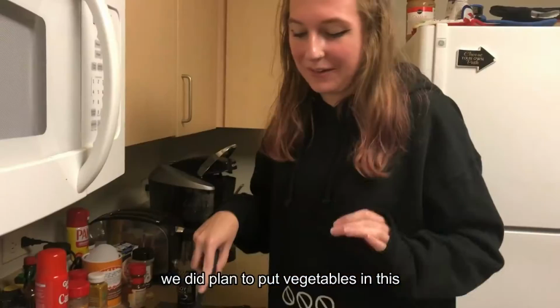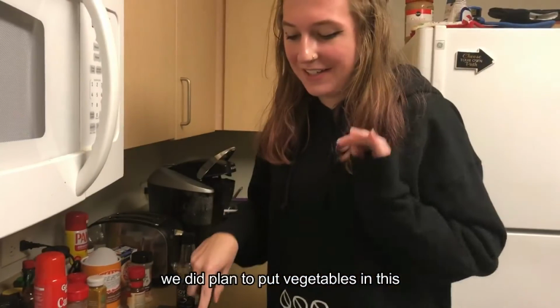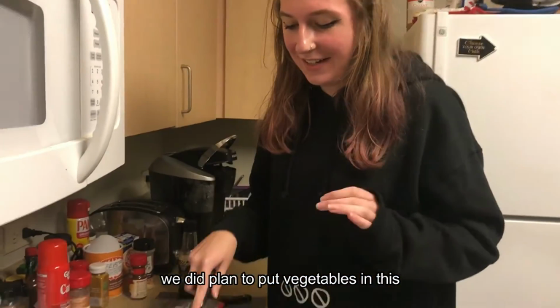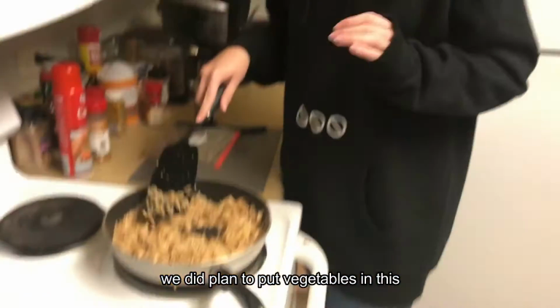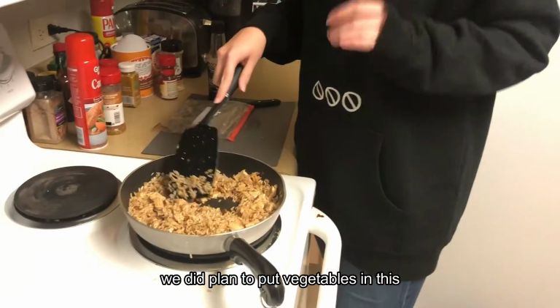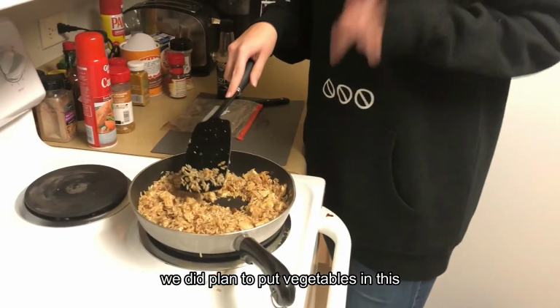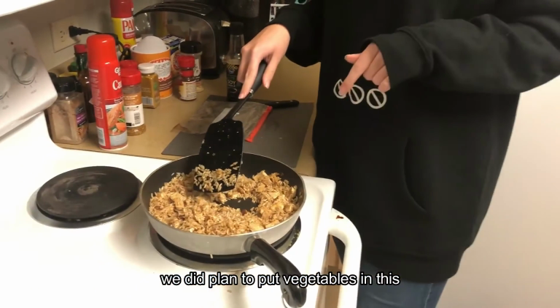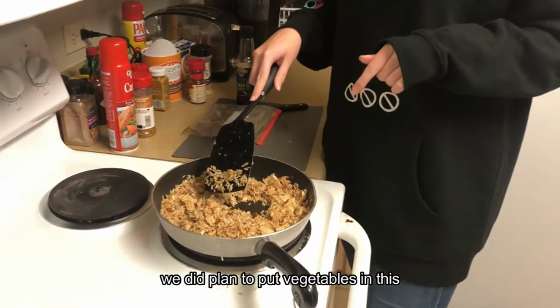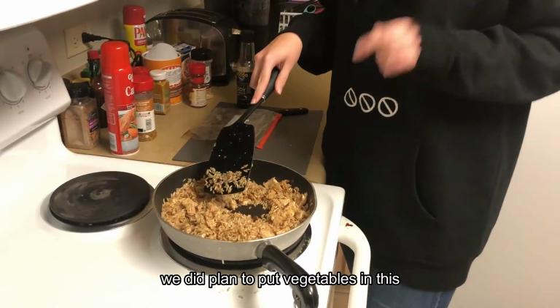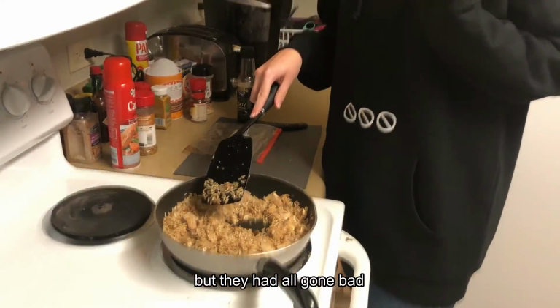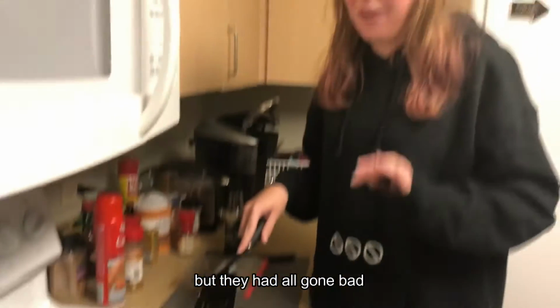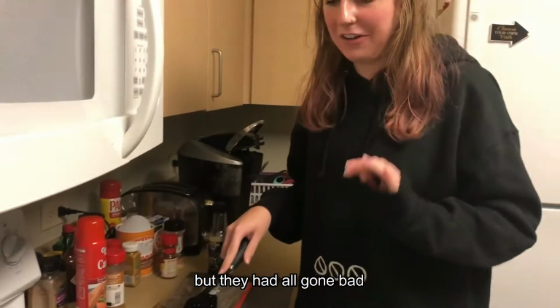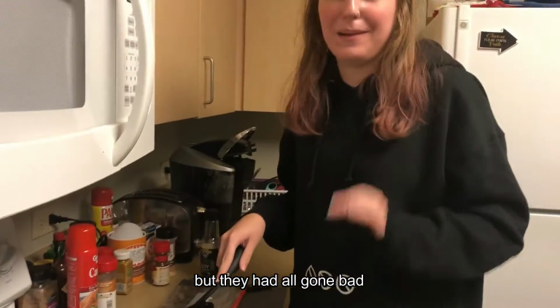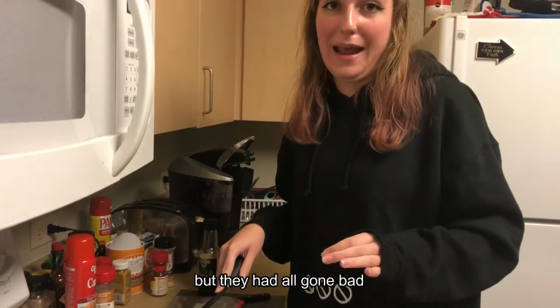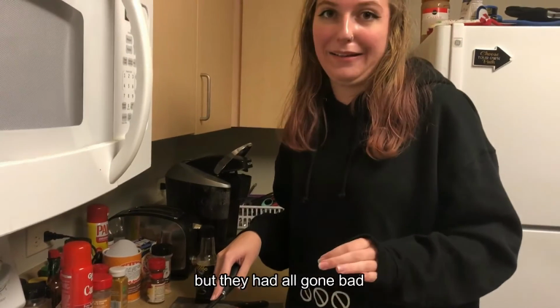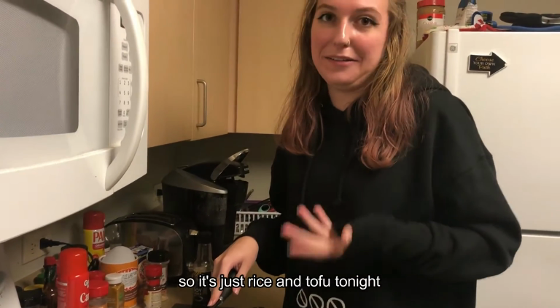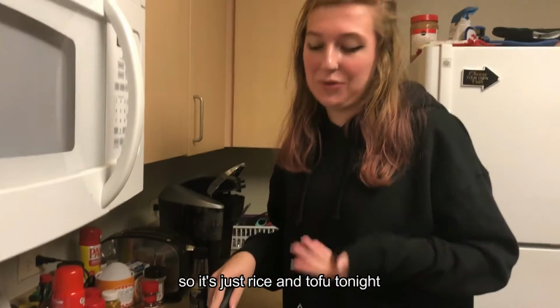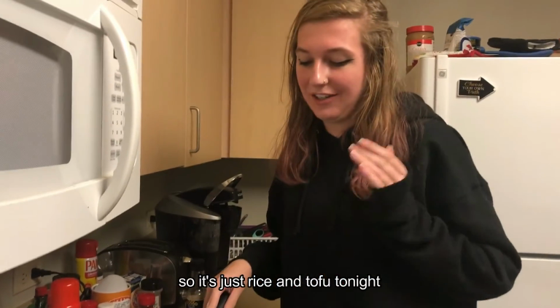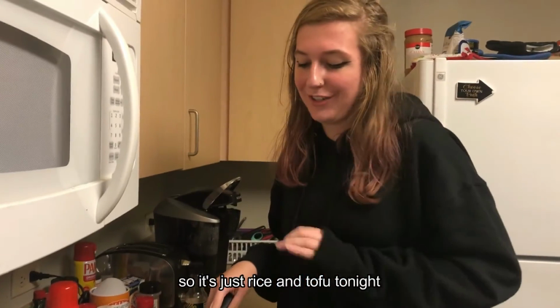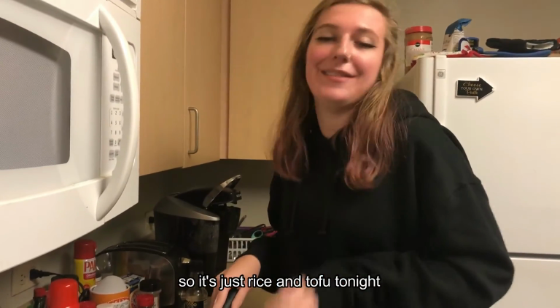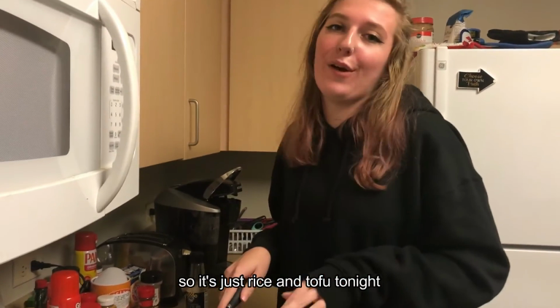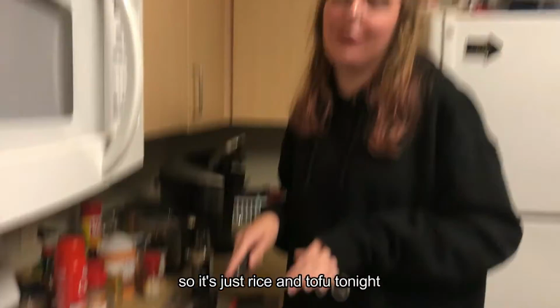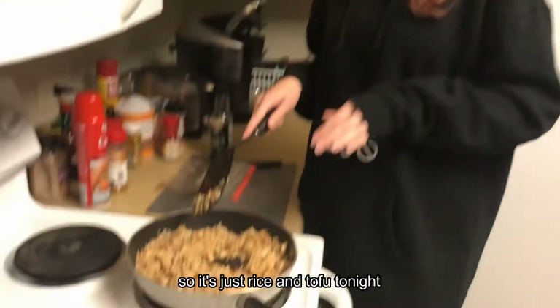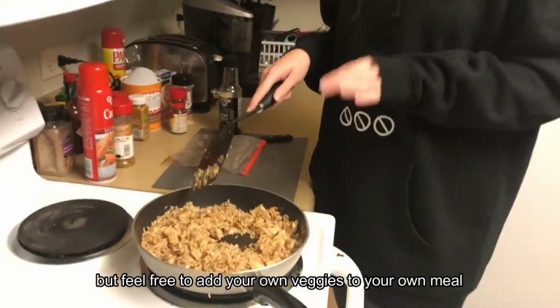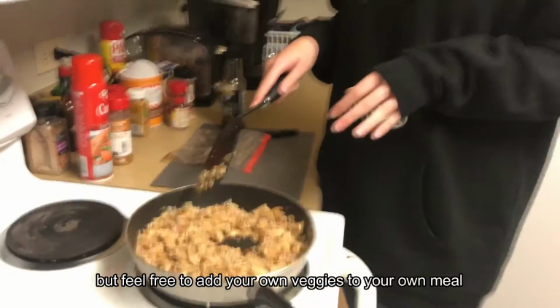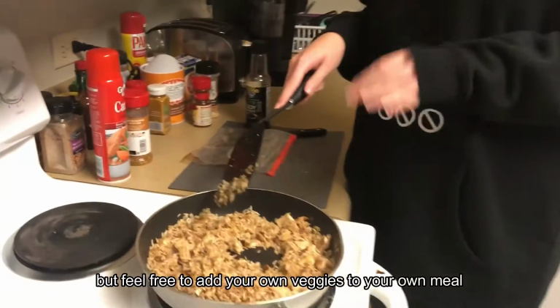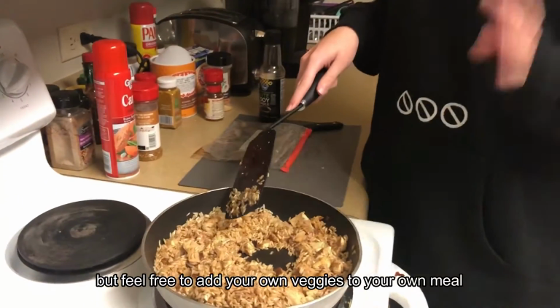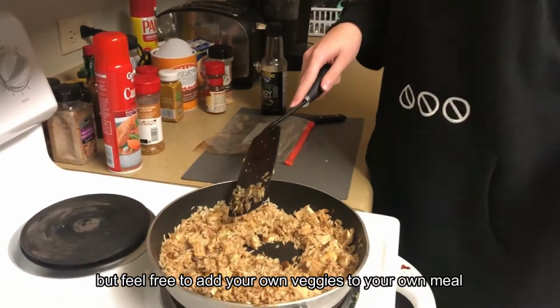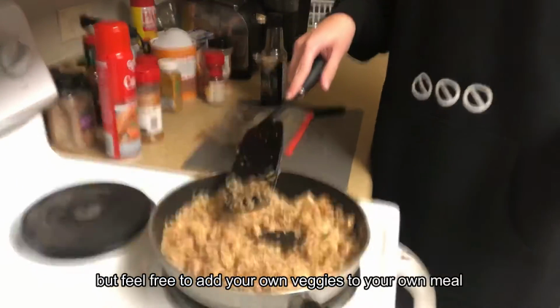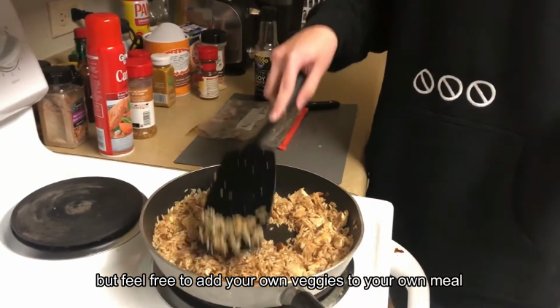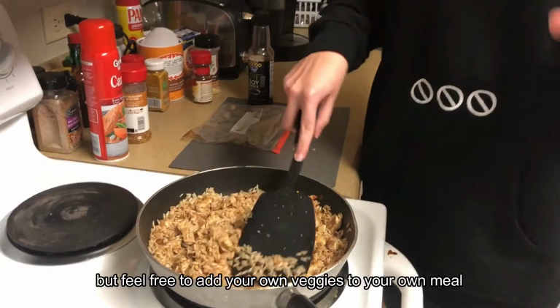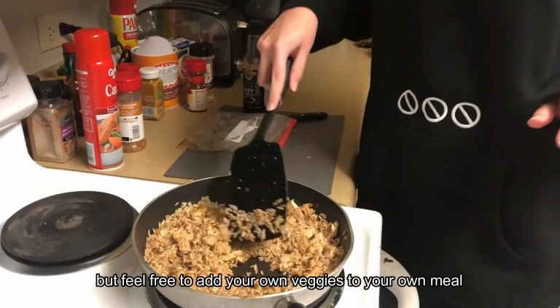We did plan to put vegetables in this, but they had all gone bad. So it's just rice and tofu tonight, but feel free to add your own veggies to your own meal.